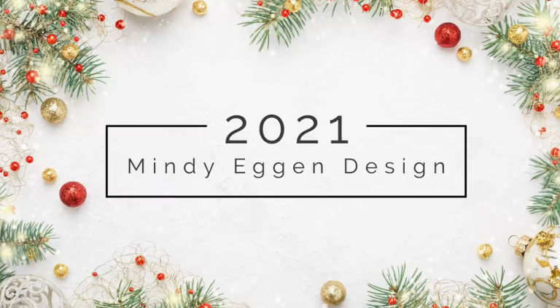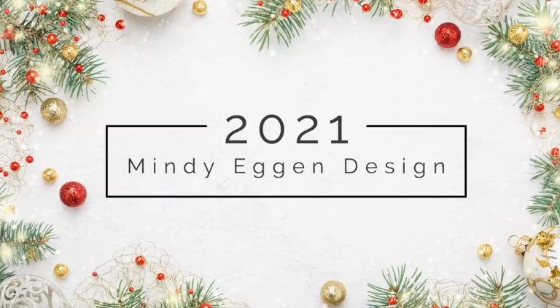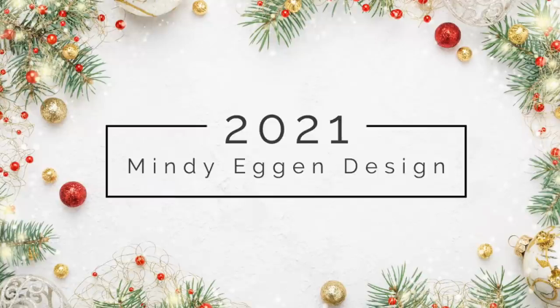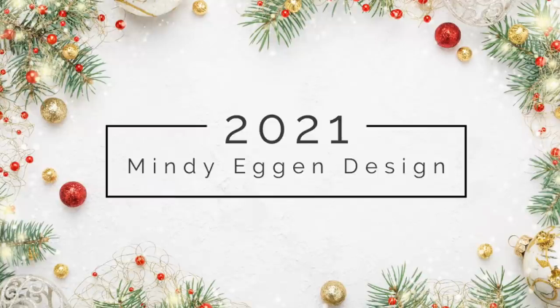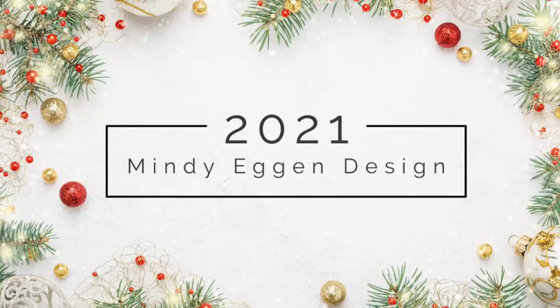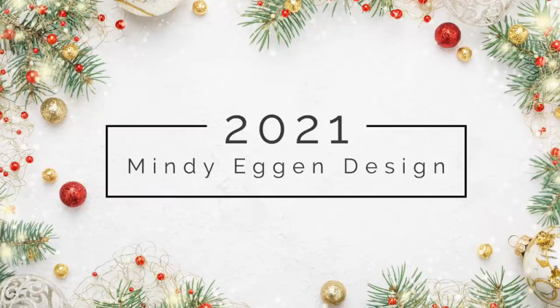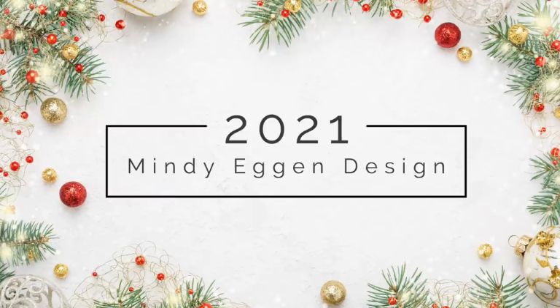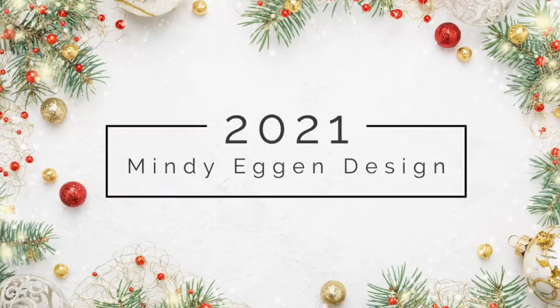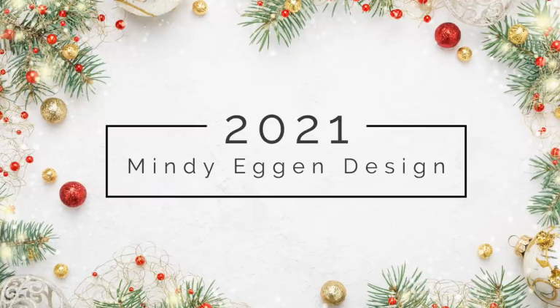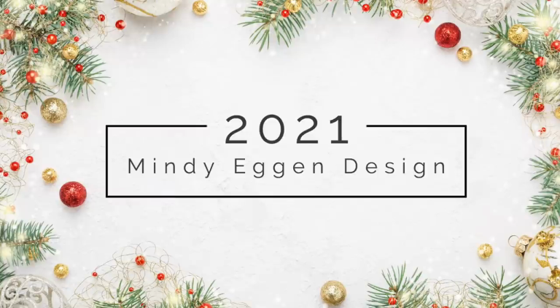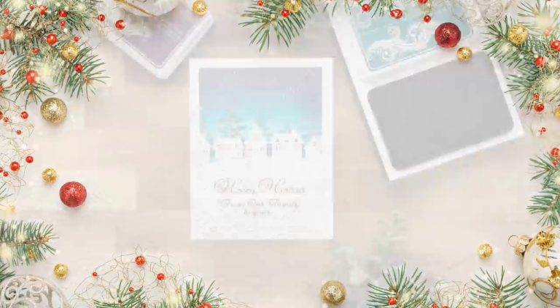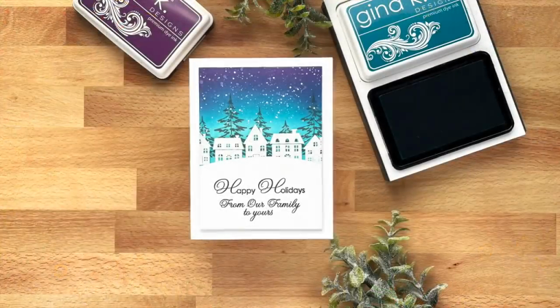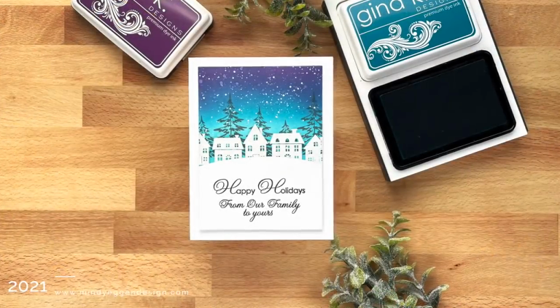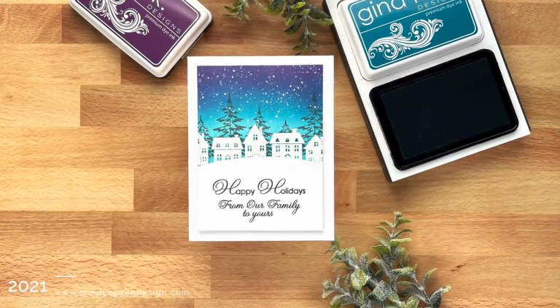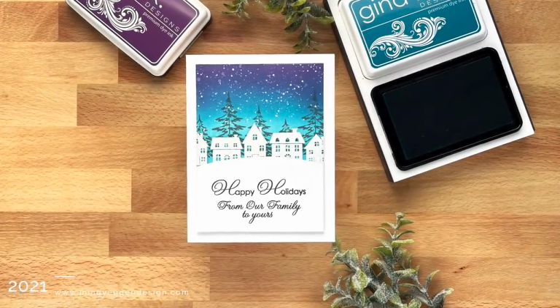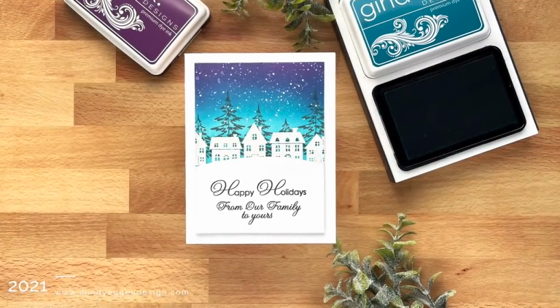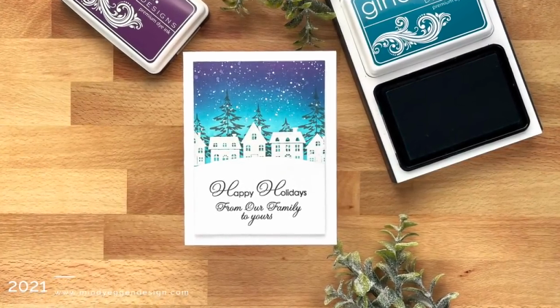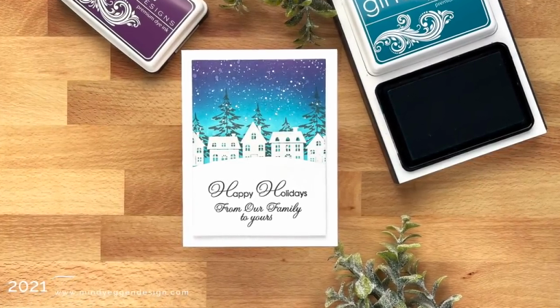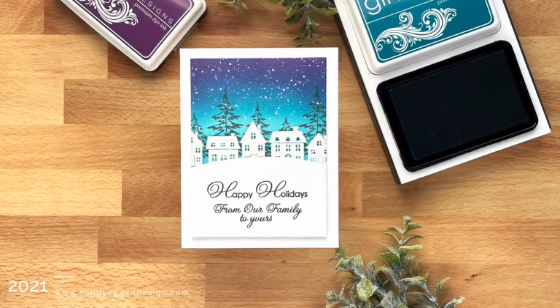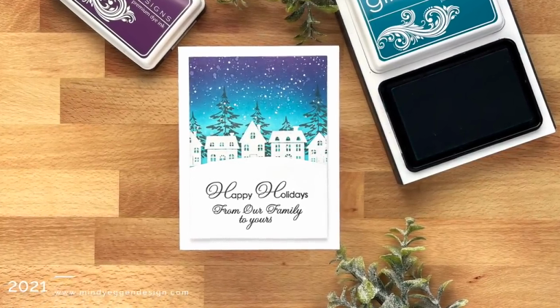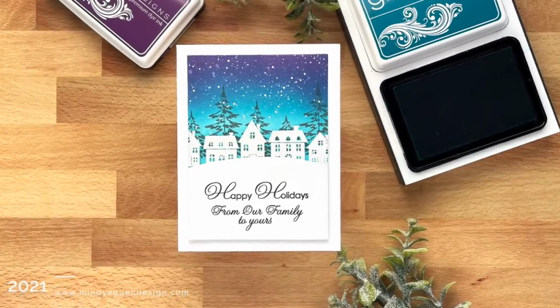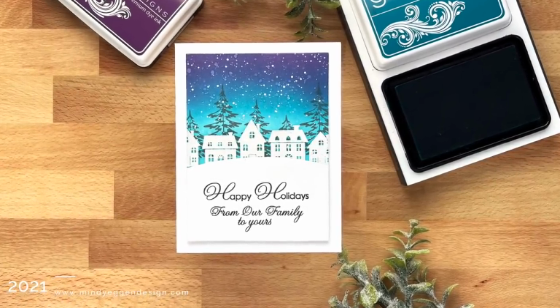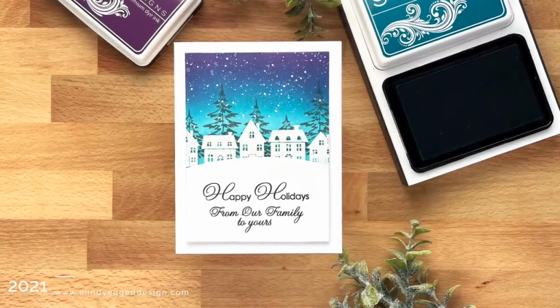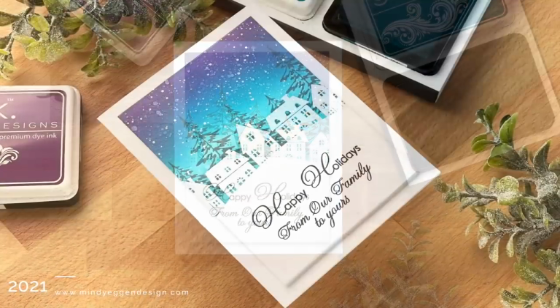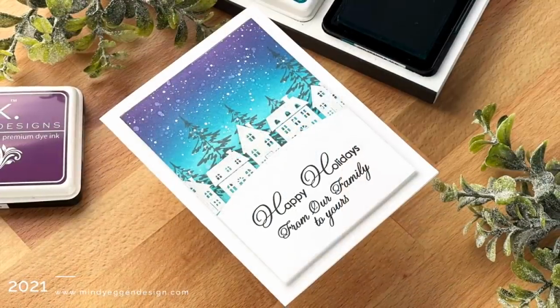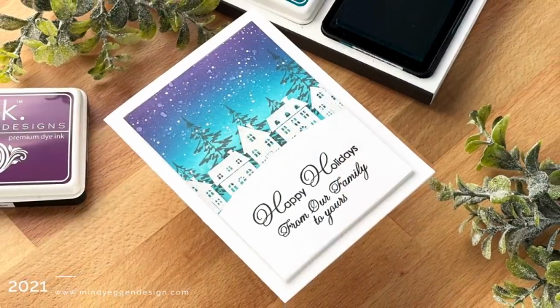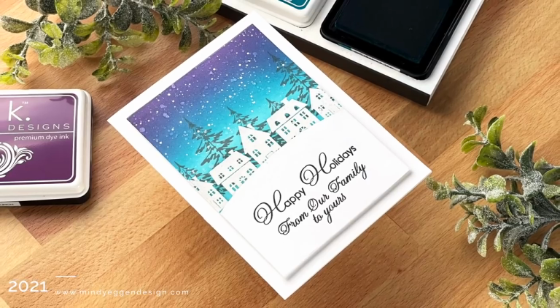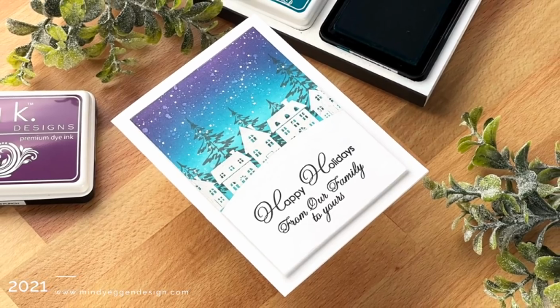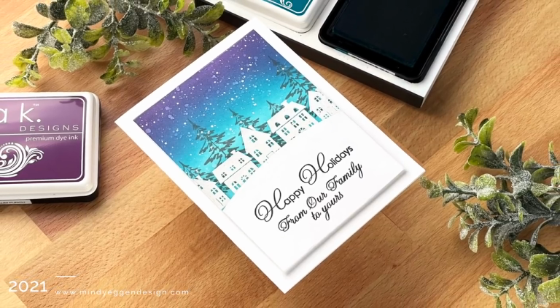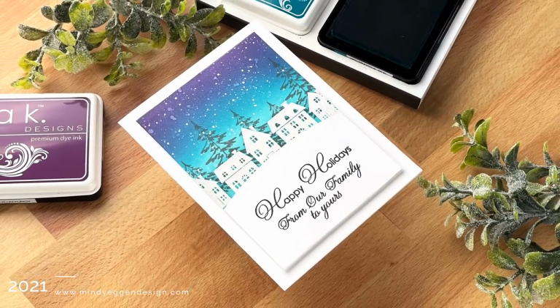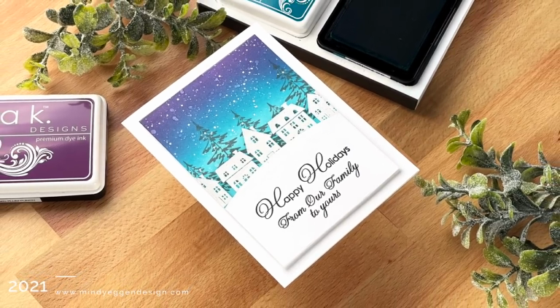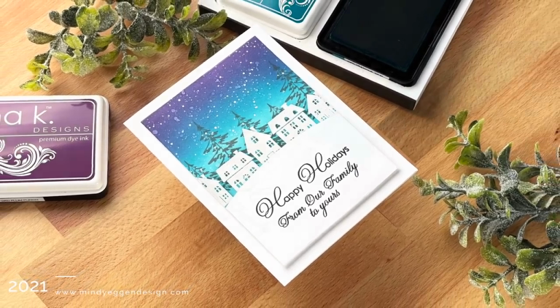Hi everyone, this is Mindy Egan and welcome back to another video. Today I'm going to be doing a little heat embossing, some stamping, and top it off with some ink blending to create this really pretty snowy village scene.